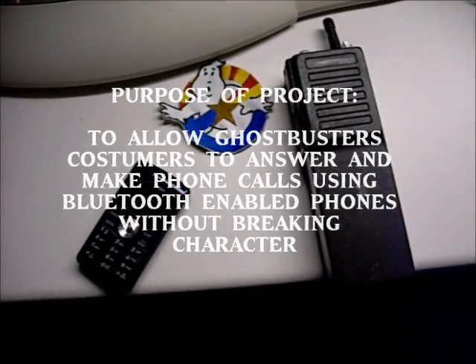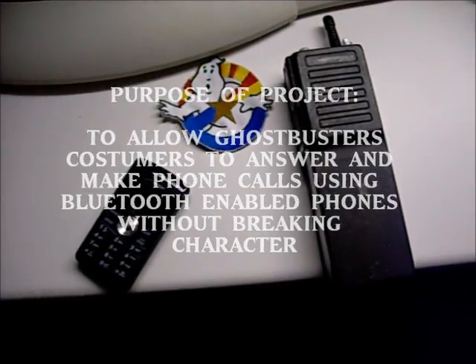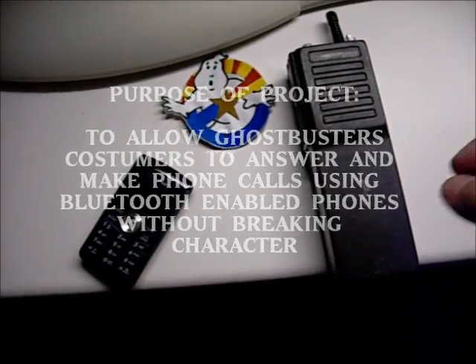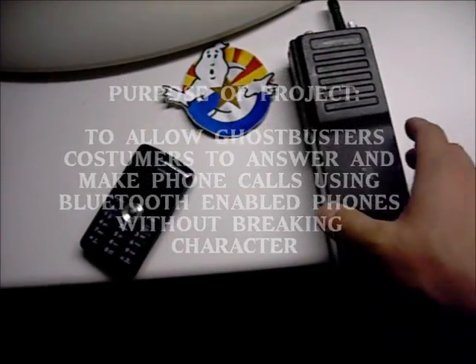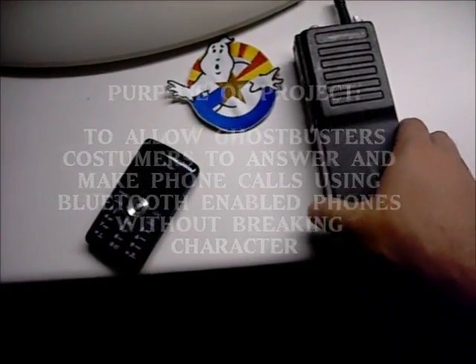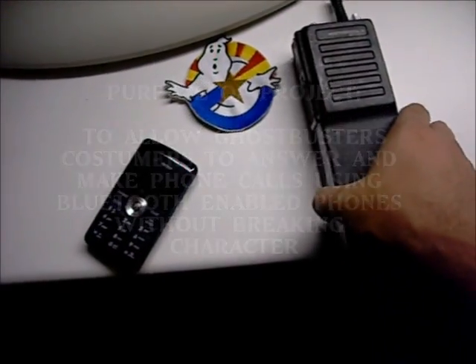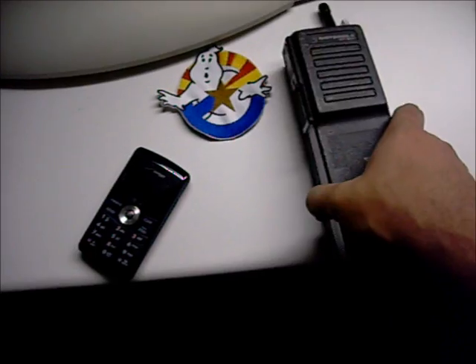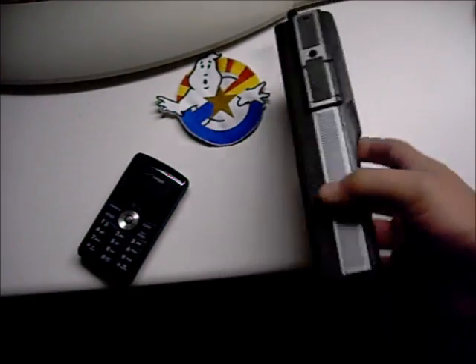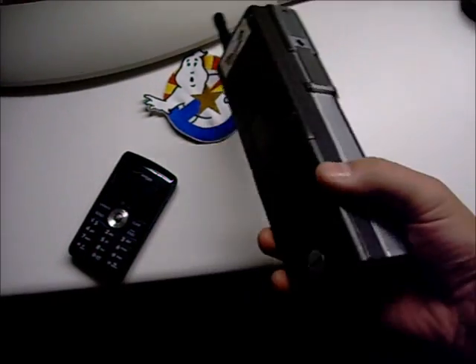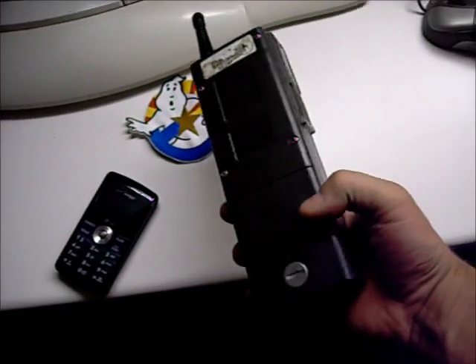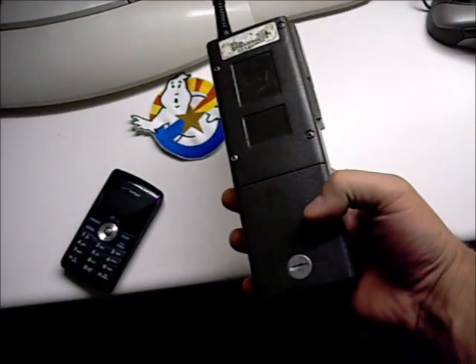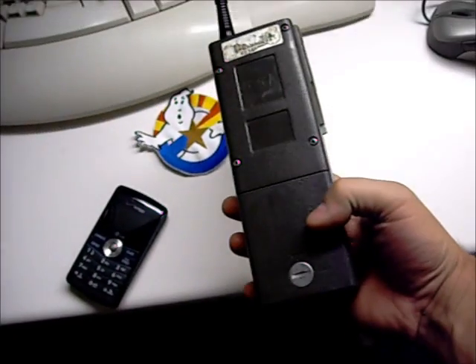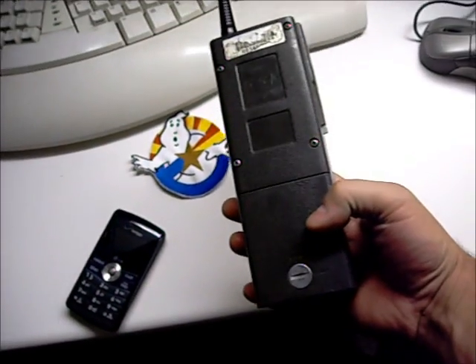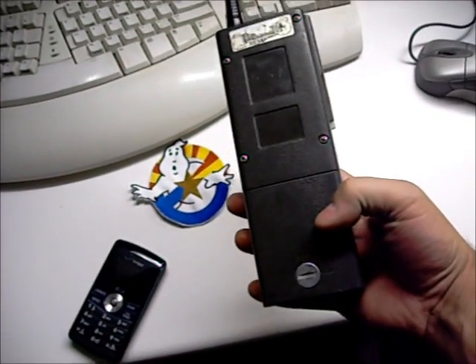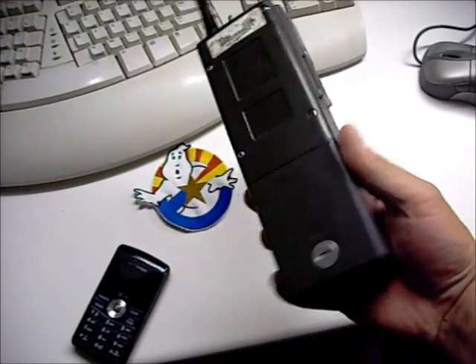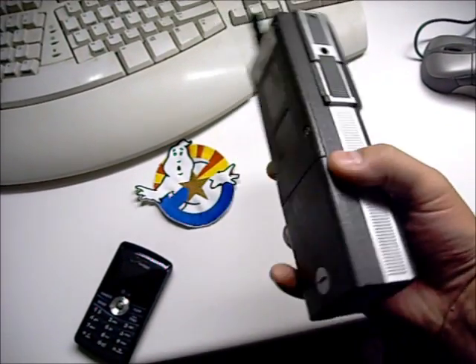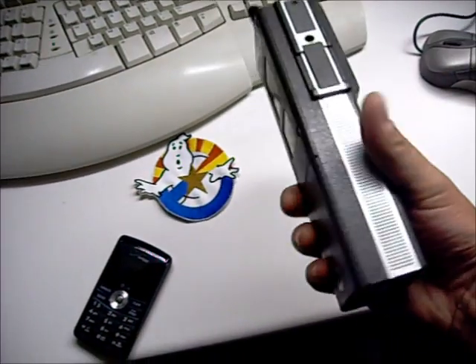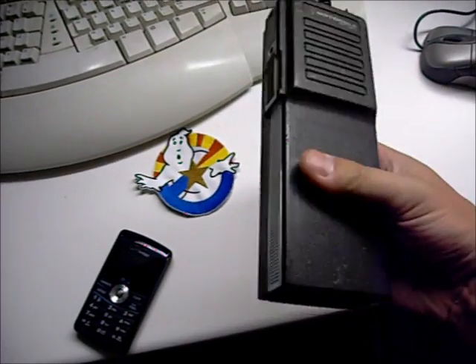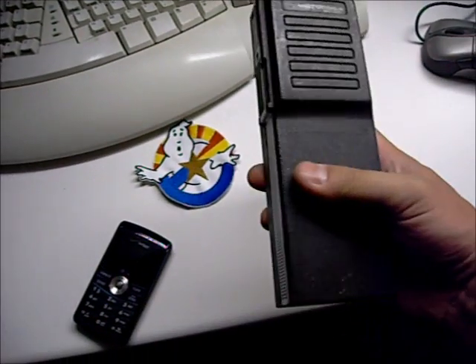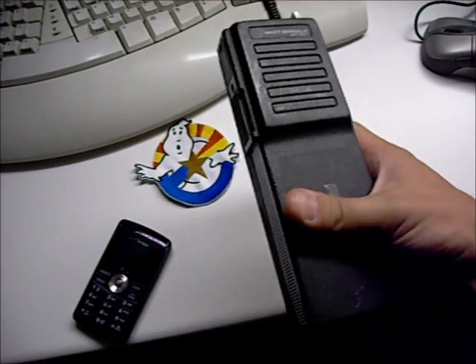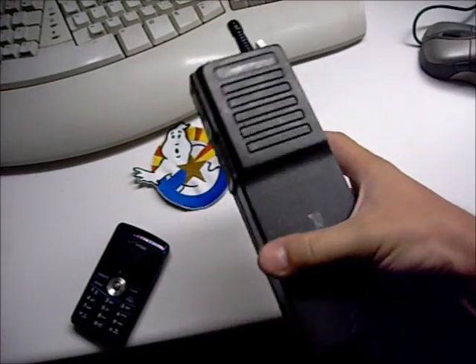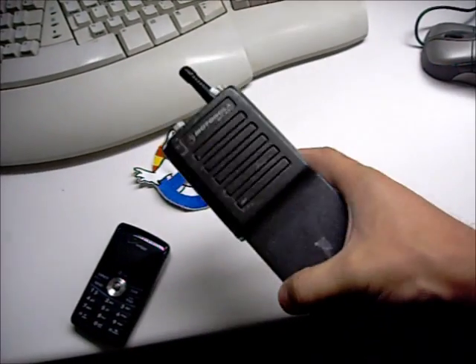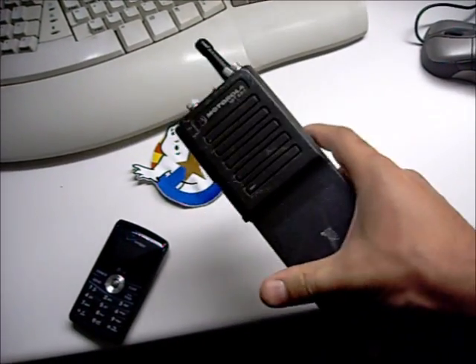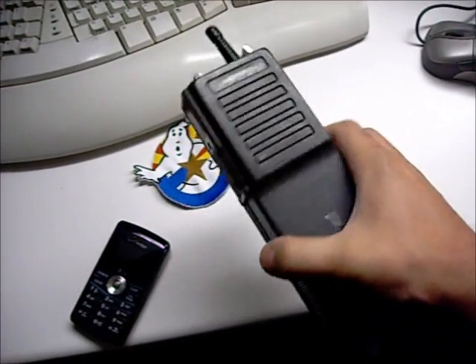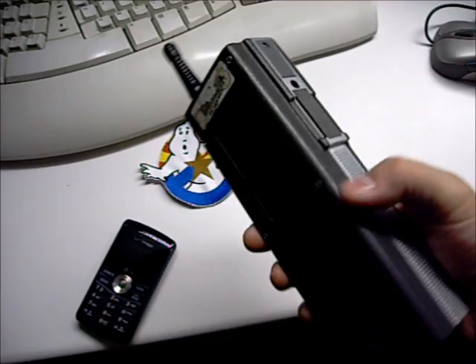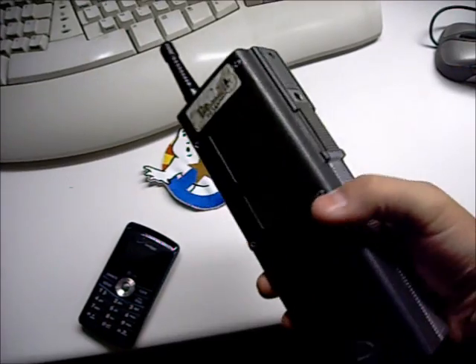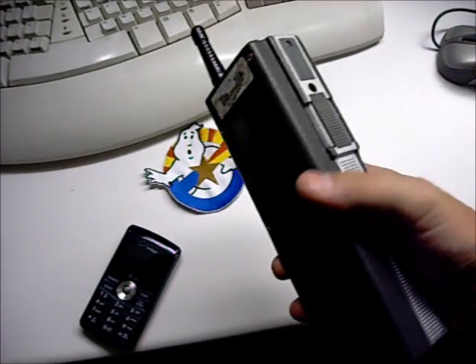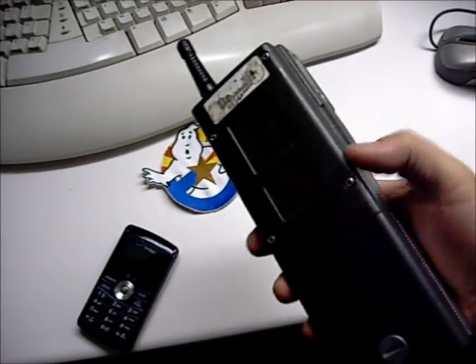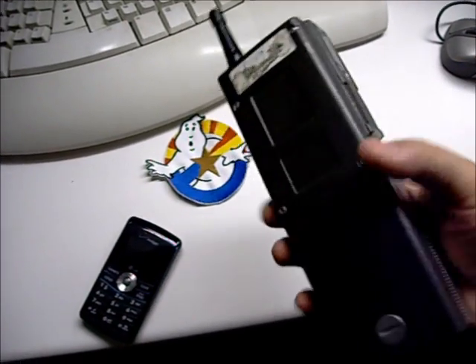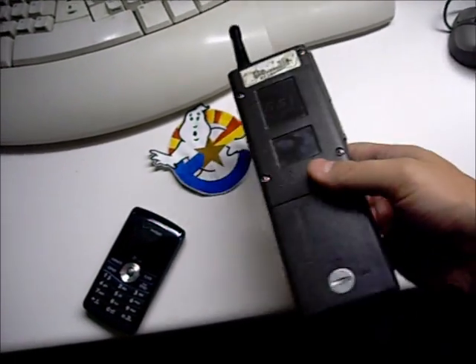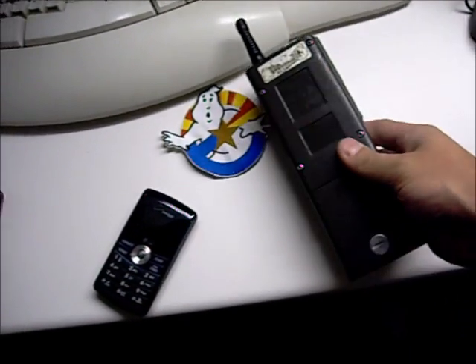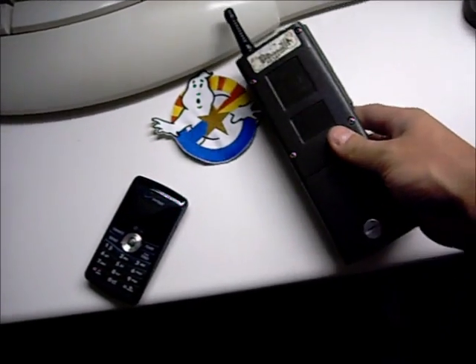Here's our MT500 radio. It looks very normal from the outside. This is the one I've already modified with the Bluetooth upgrade.